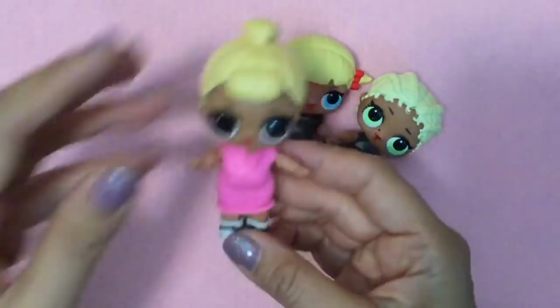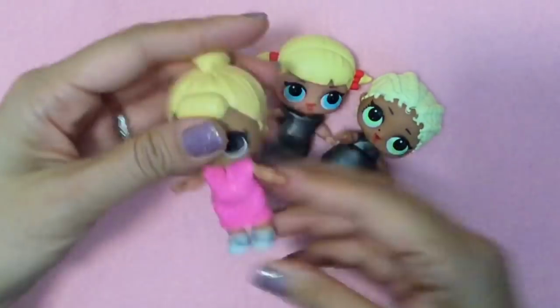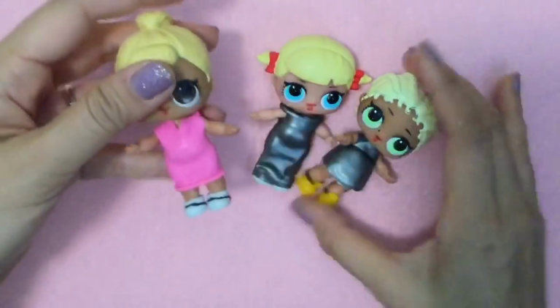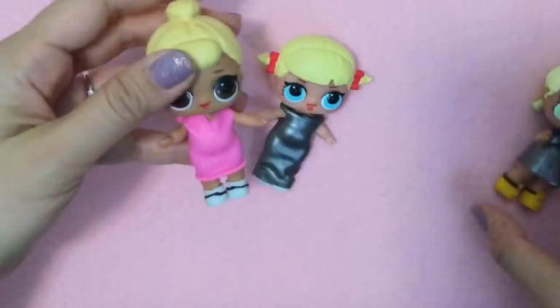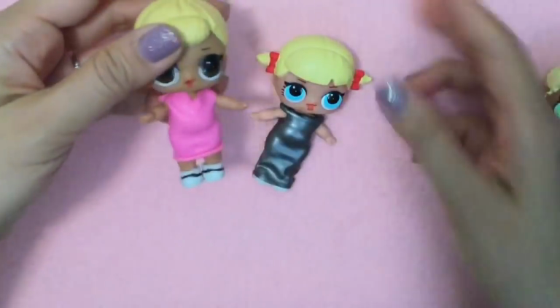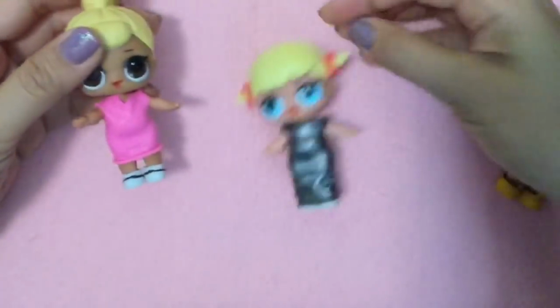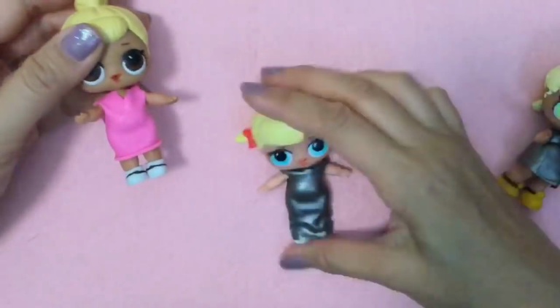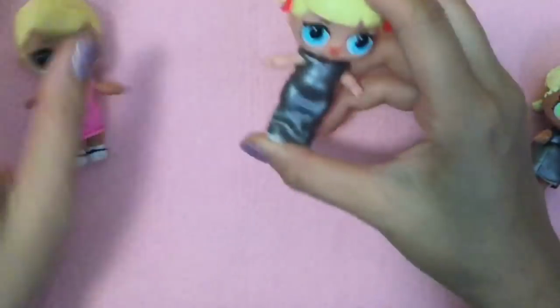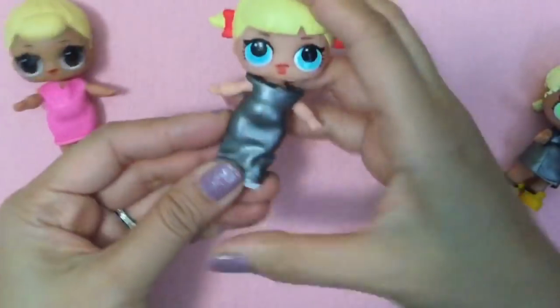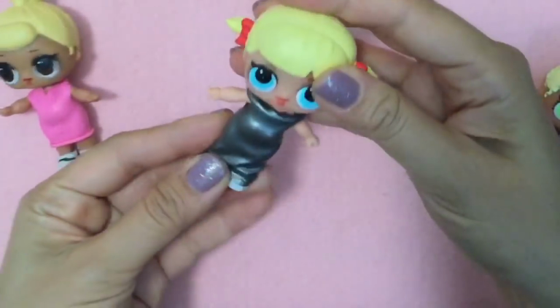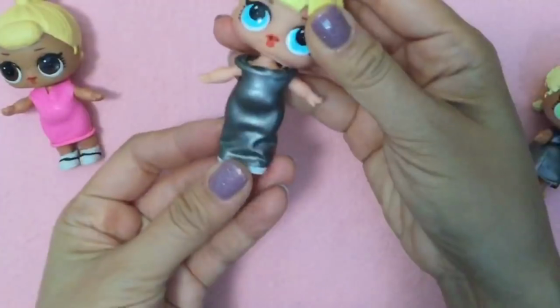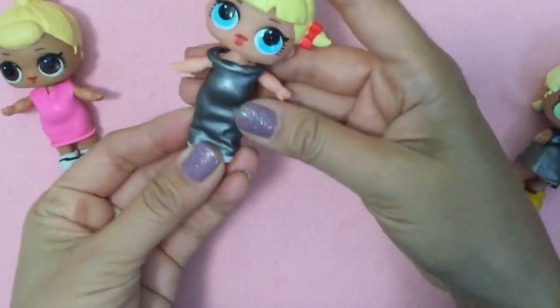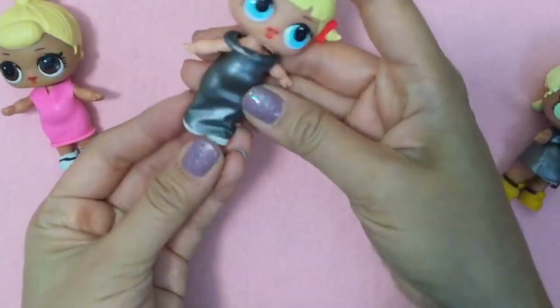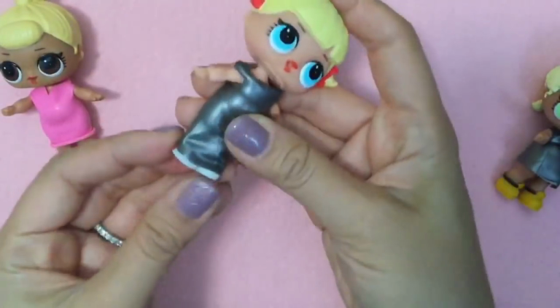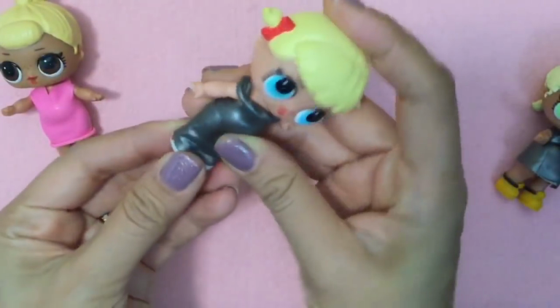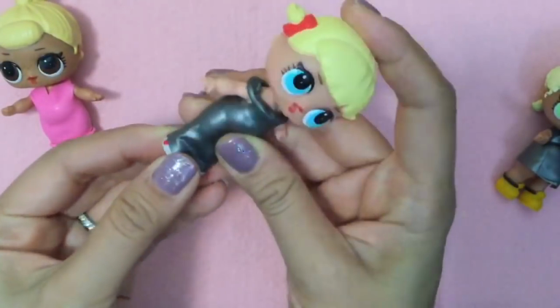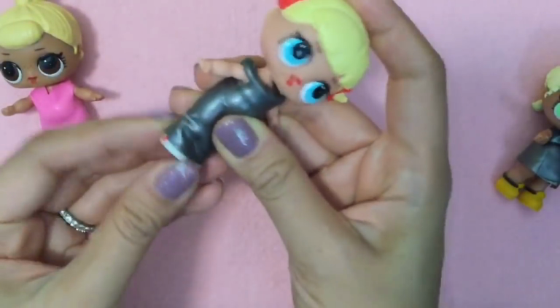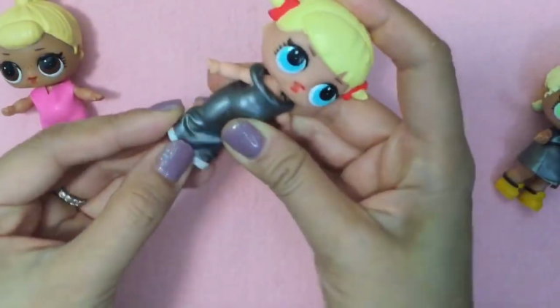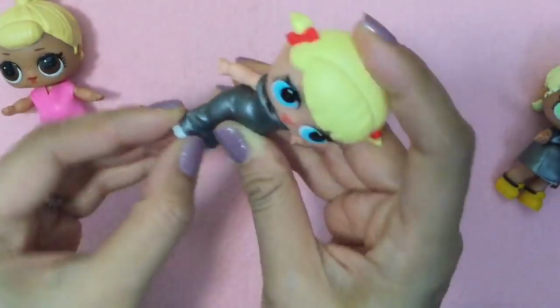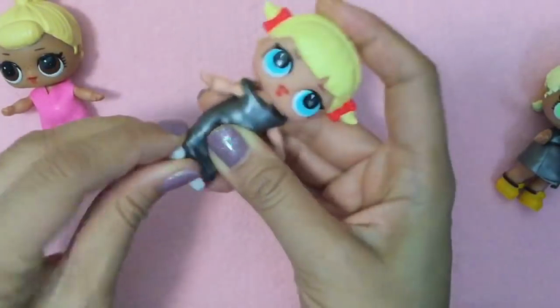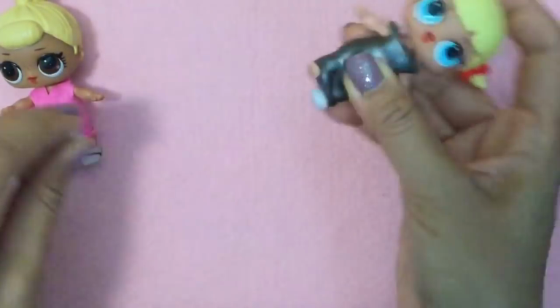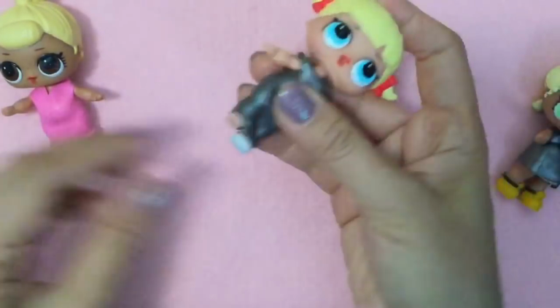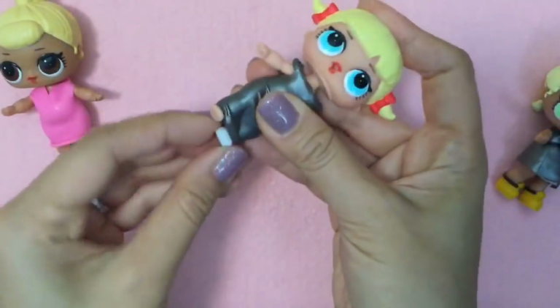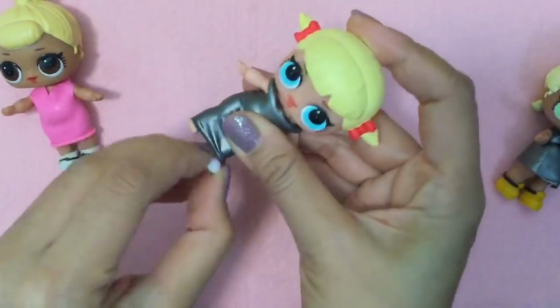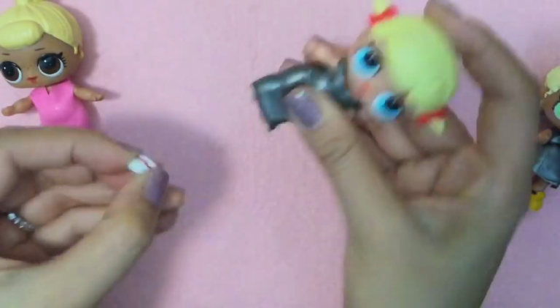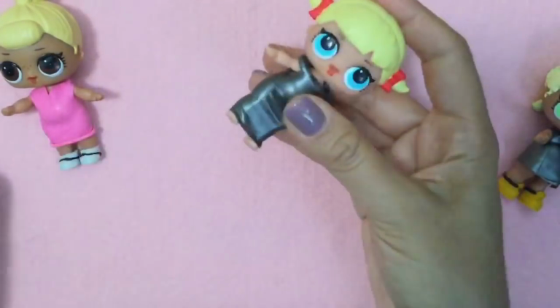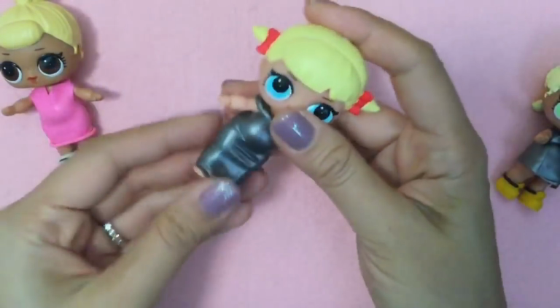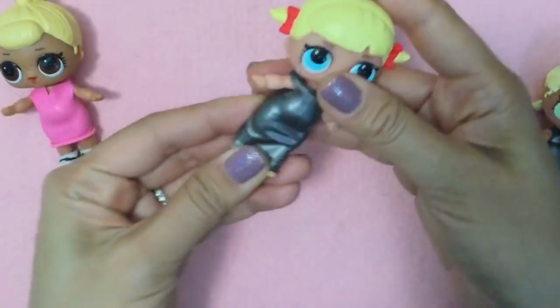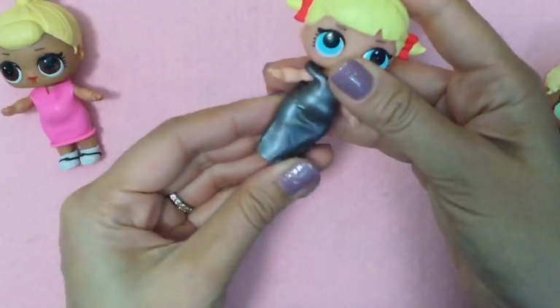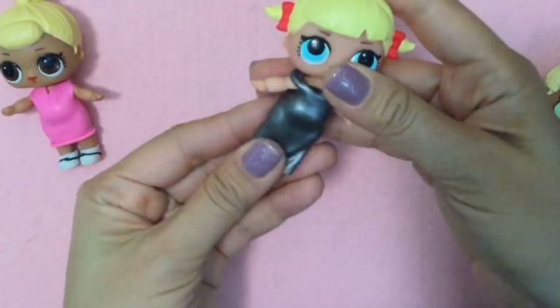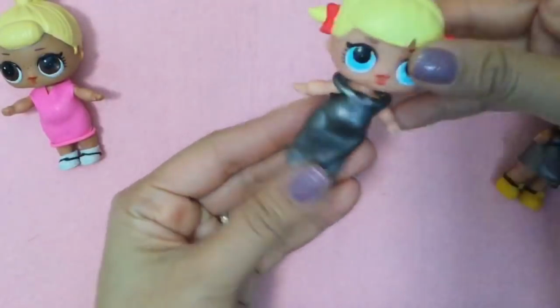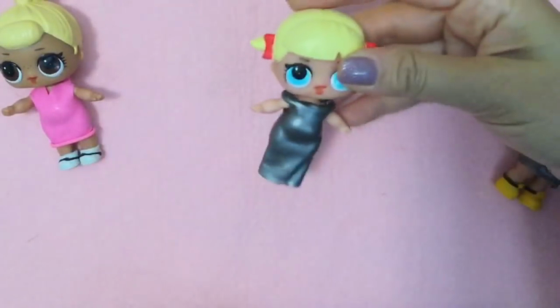It's so fun to make these fancy dresses. Look at how cute Little Cheer Captain is. Her shoes don't quite match this elegant off-the-shoulder dress, so let's take these shoes off because it looks so much better.